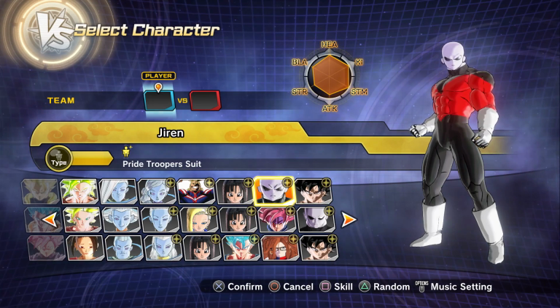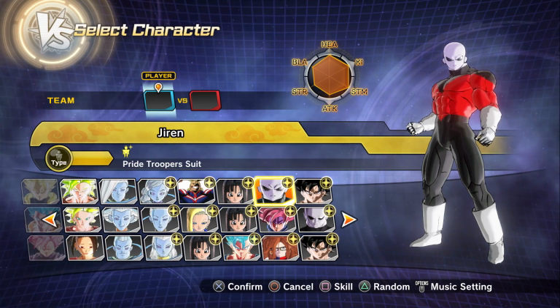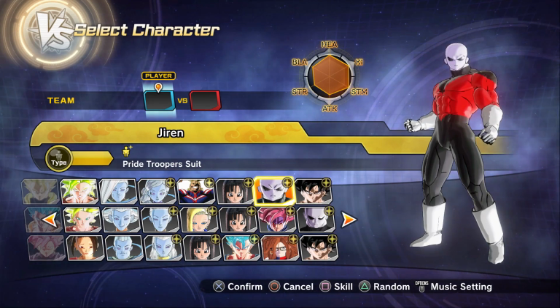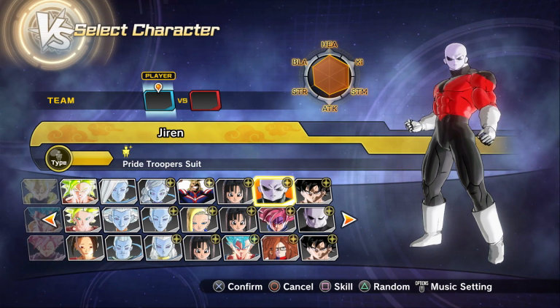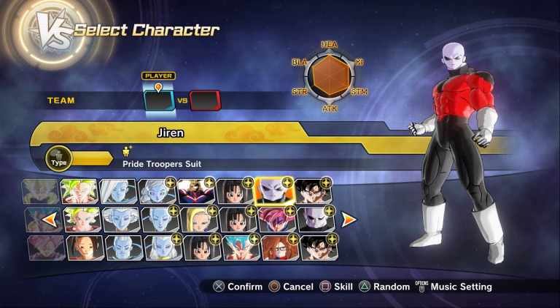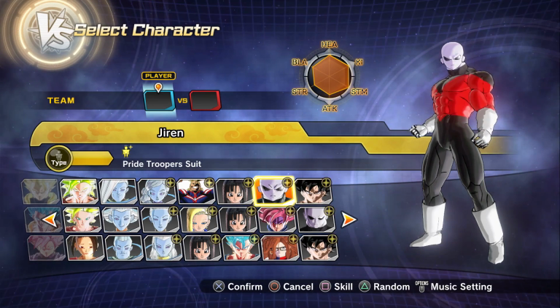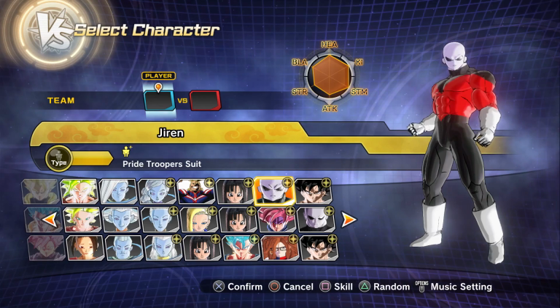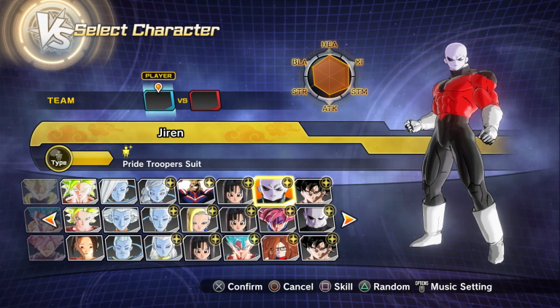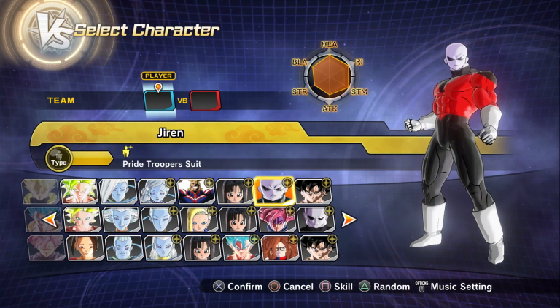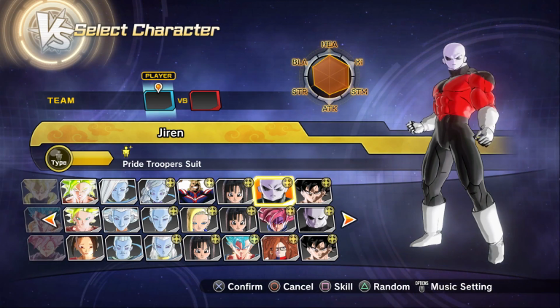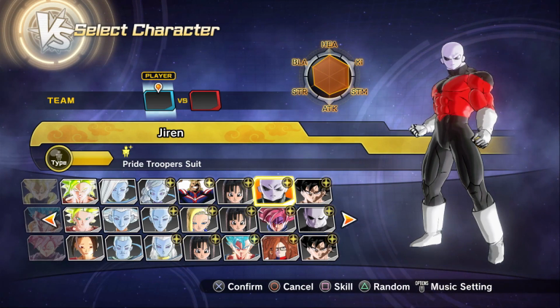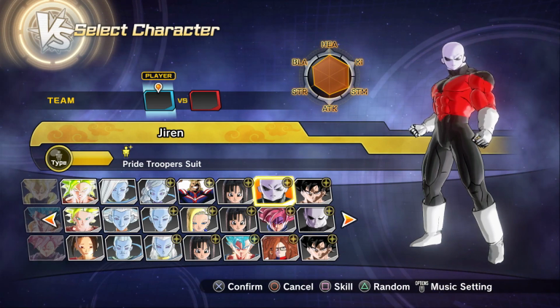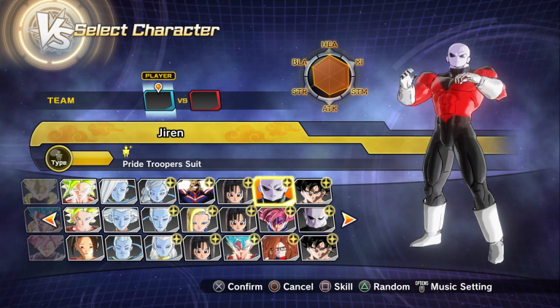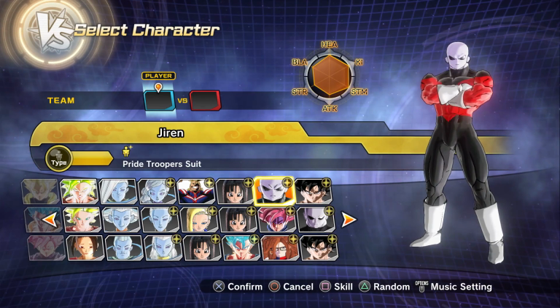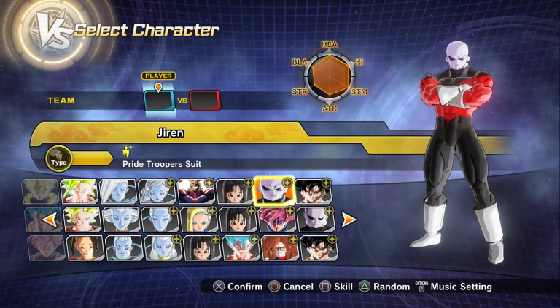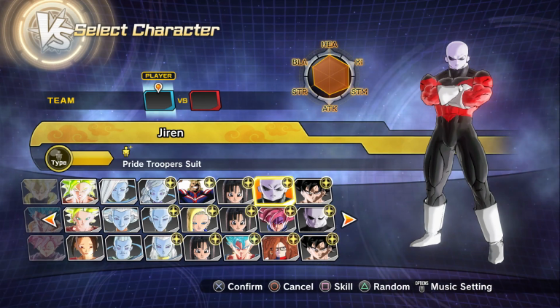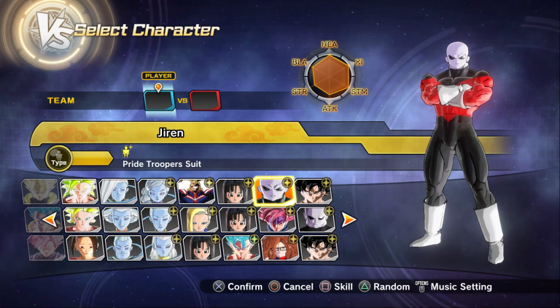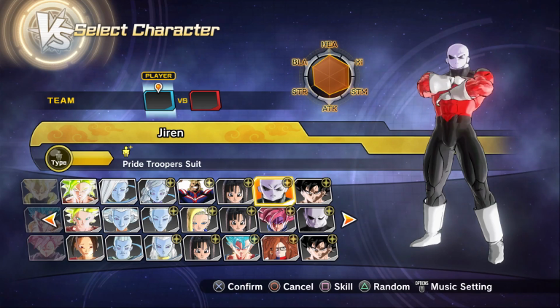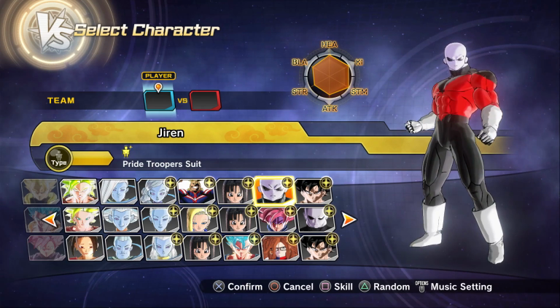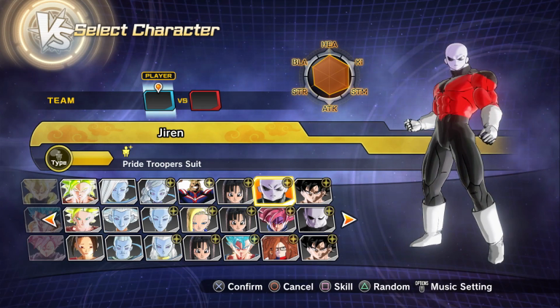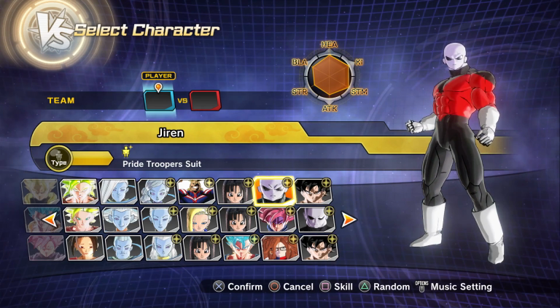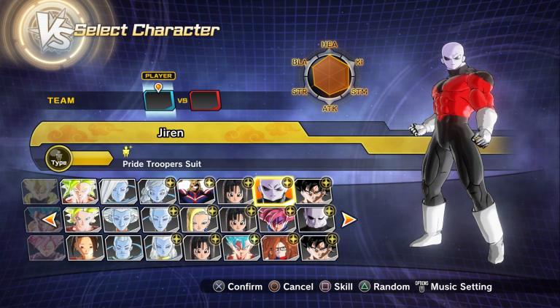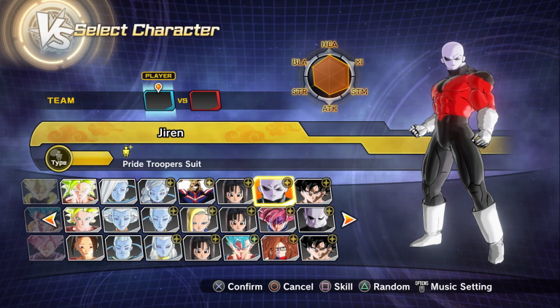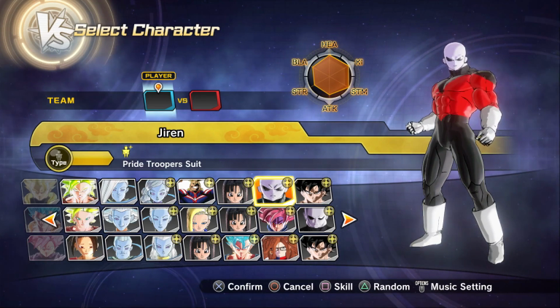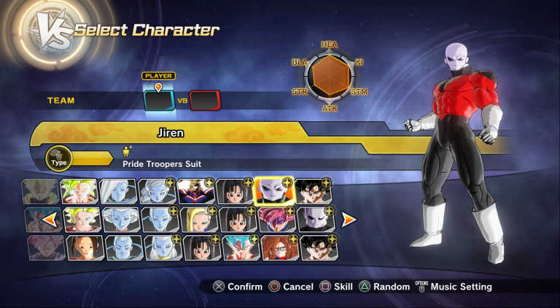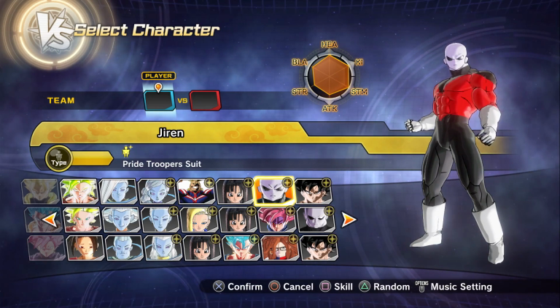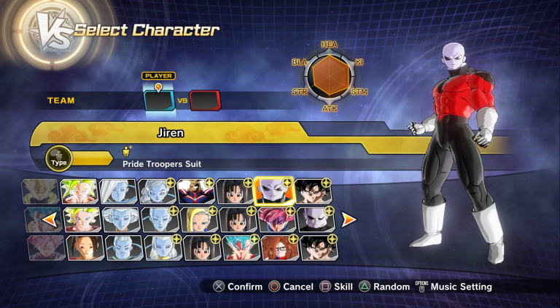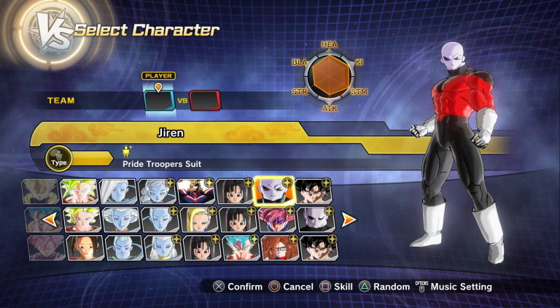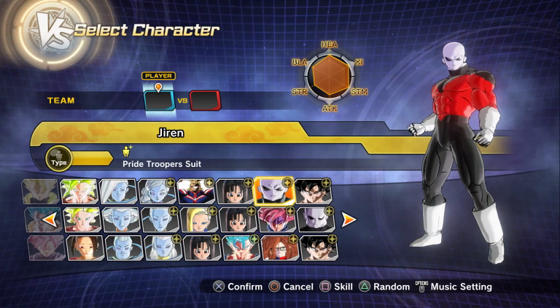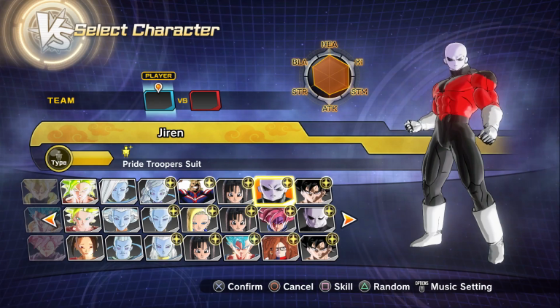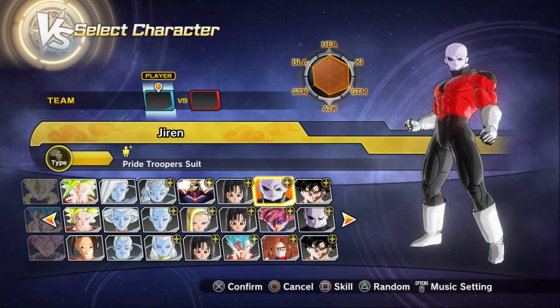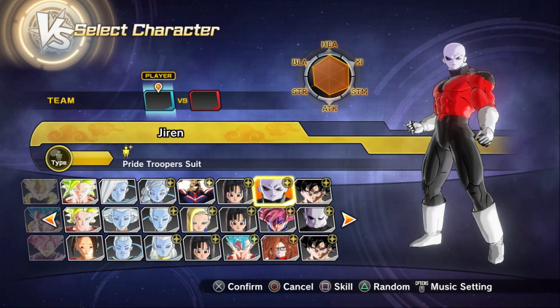If you guys would like to see more modded character tests, let me know what suggestions you would like to see — like Kale versus Caulifla, things like that — let me know down below in the comments and I'll do my best to get to those character tests as well. But again, today we got Jiren and Ultra Instinct Goku going against each other in this character test.